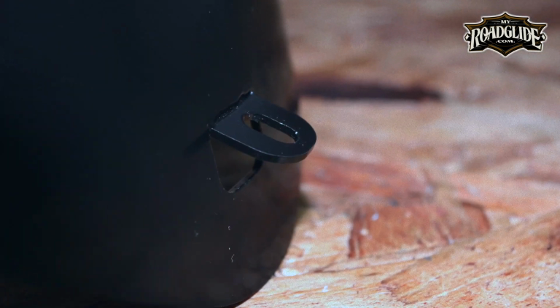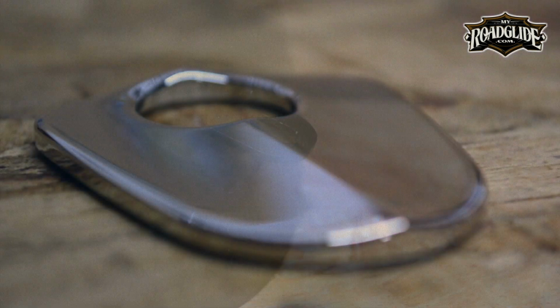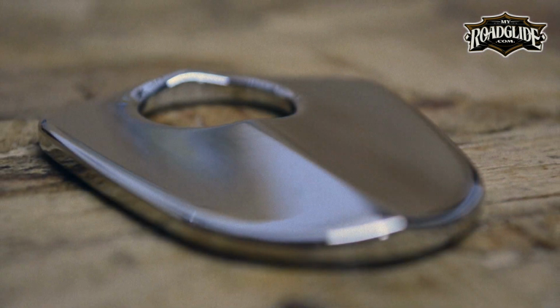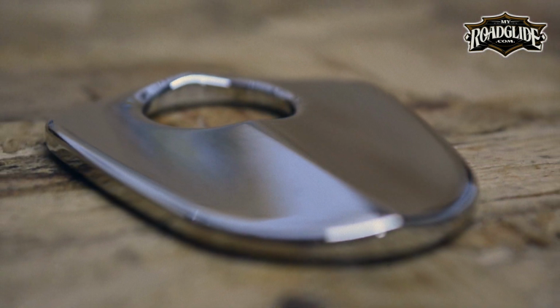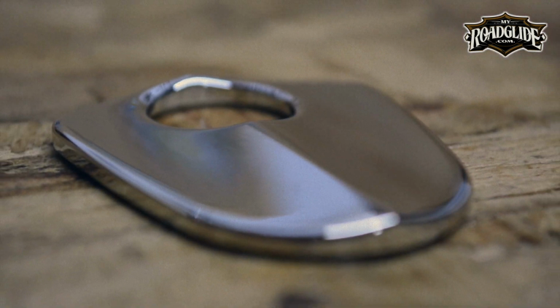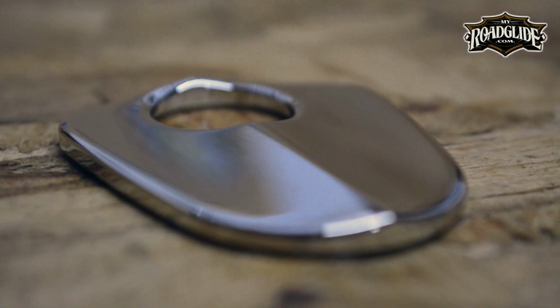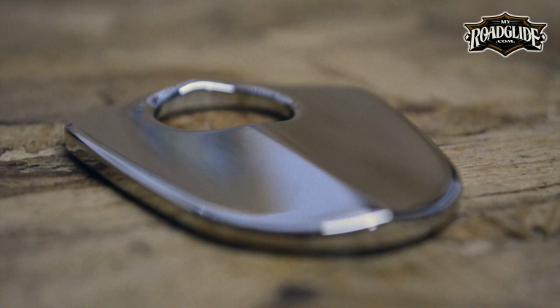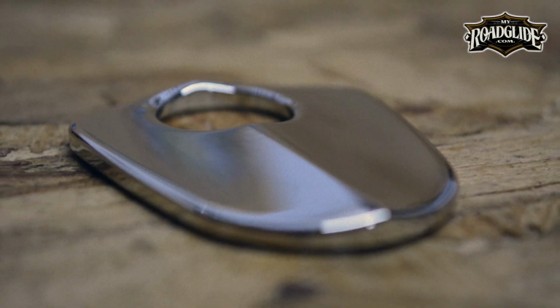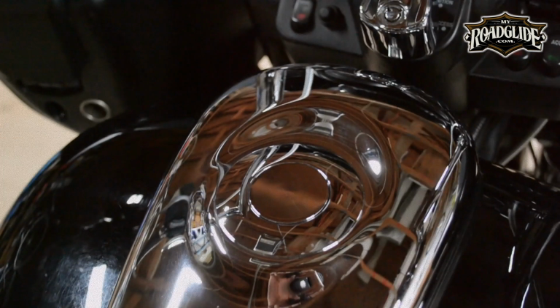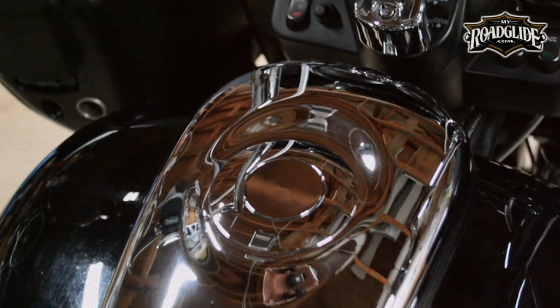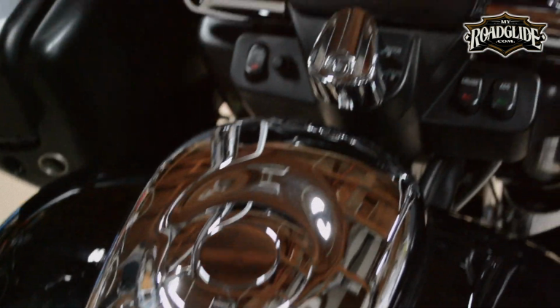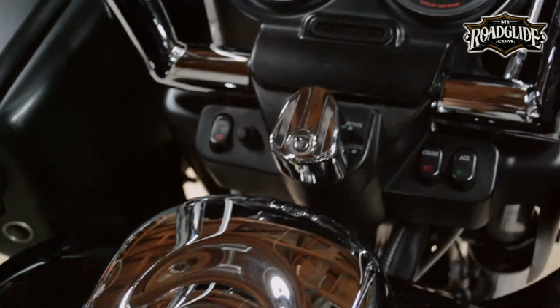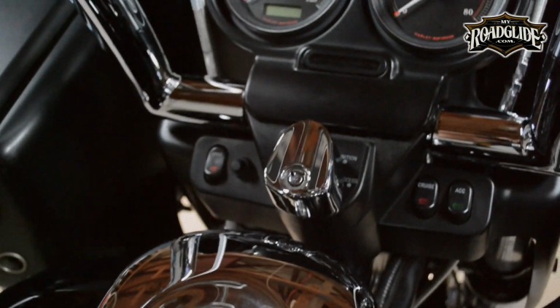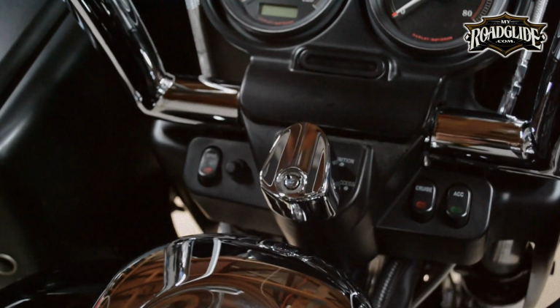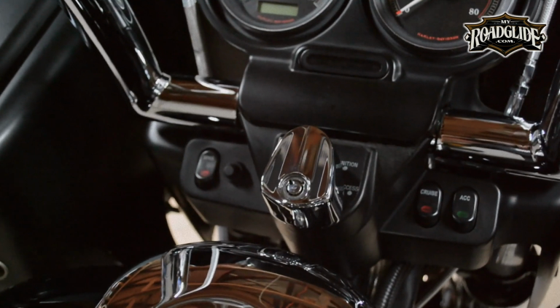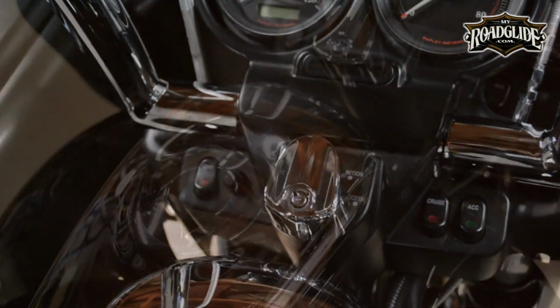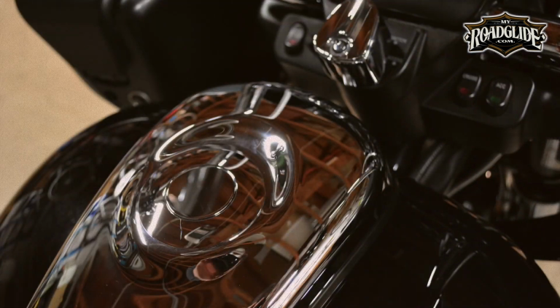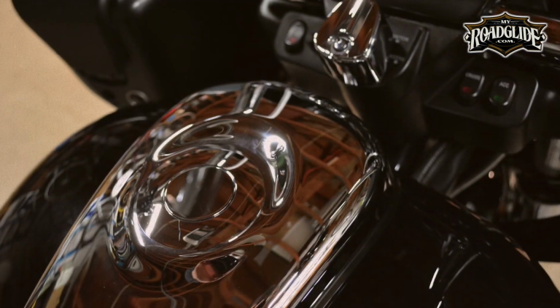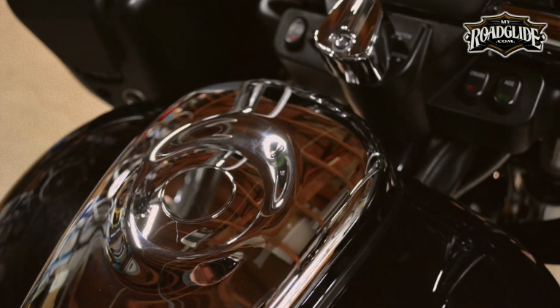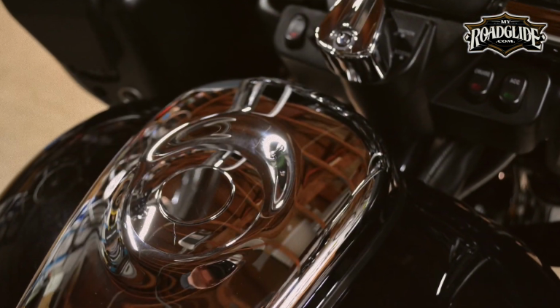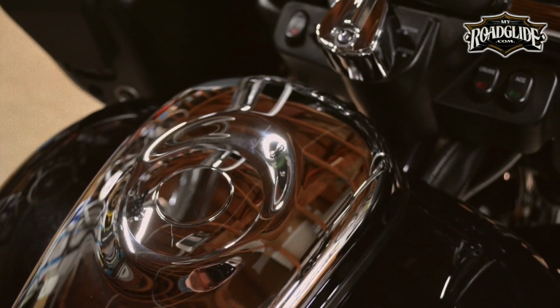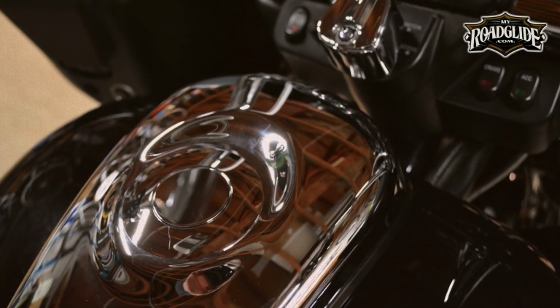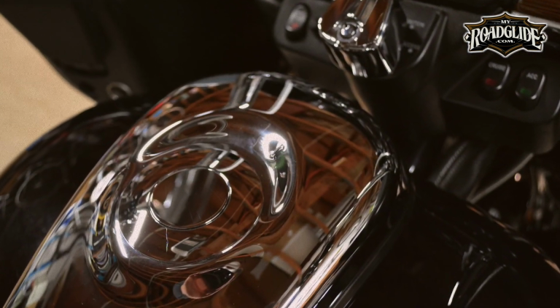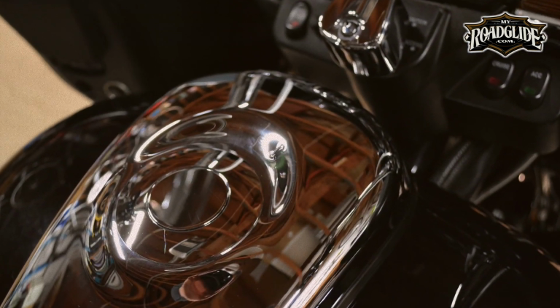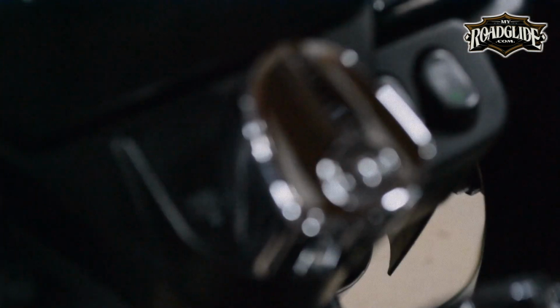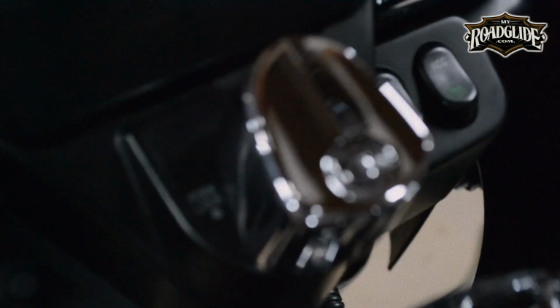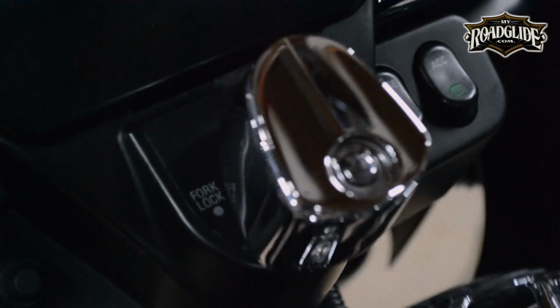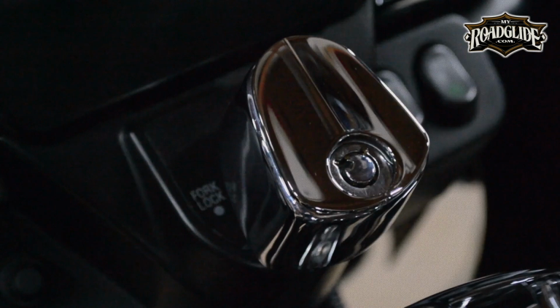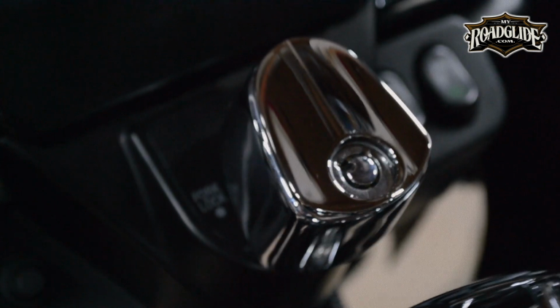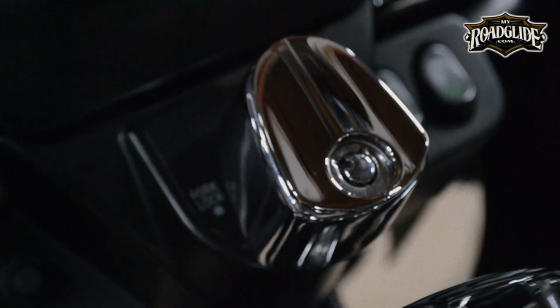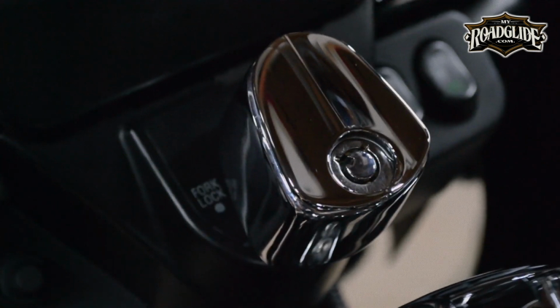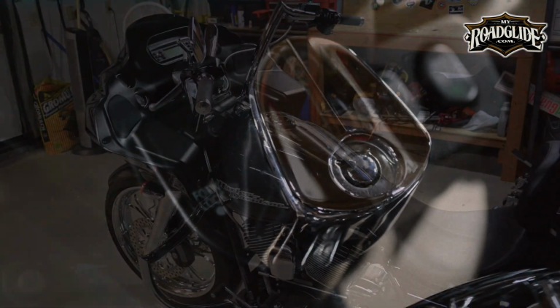Clockworks' Curvaceous Switch Cover is a cool little piece that matches perfectly with the styling of the dash. It's easily the simplest and cheapest way to make your ignition switch look sexy.